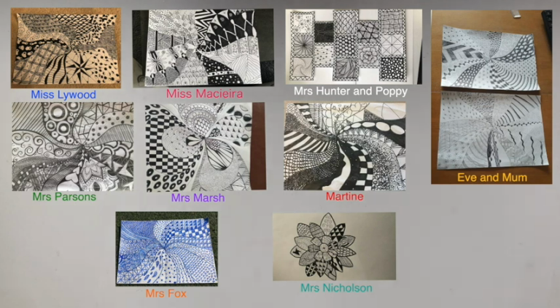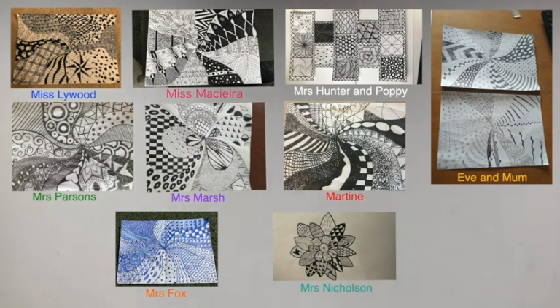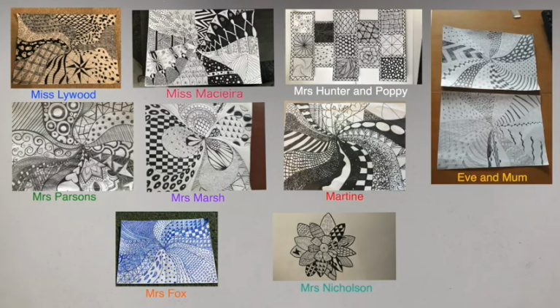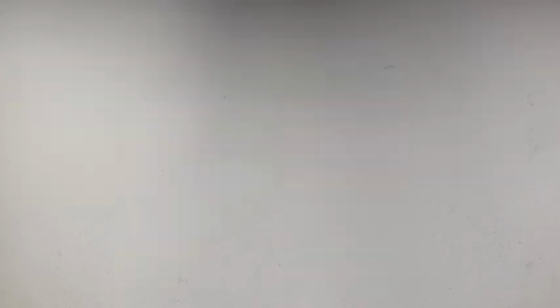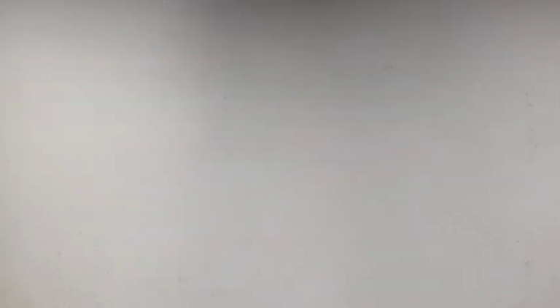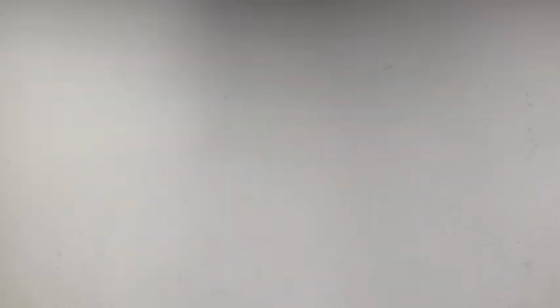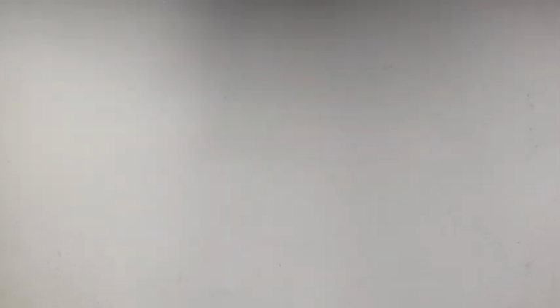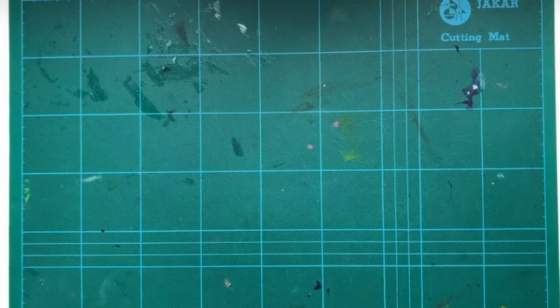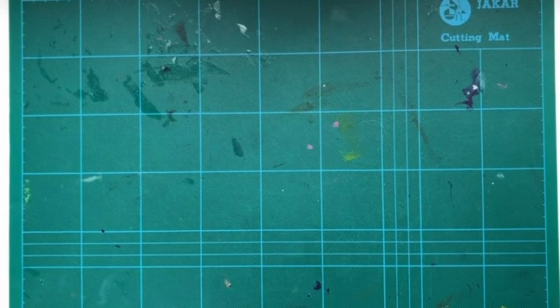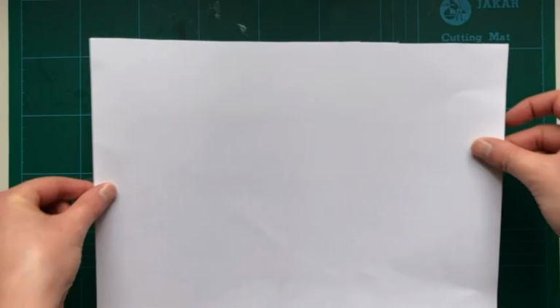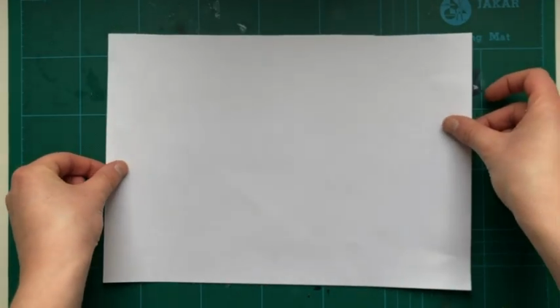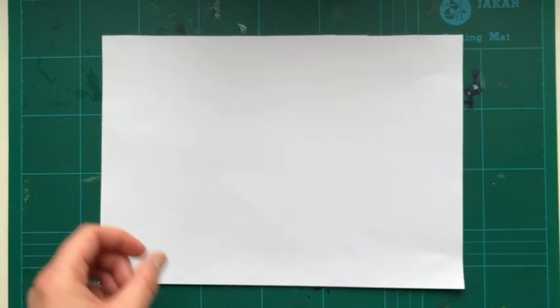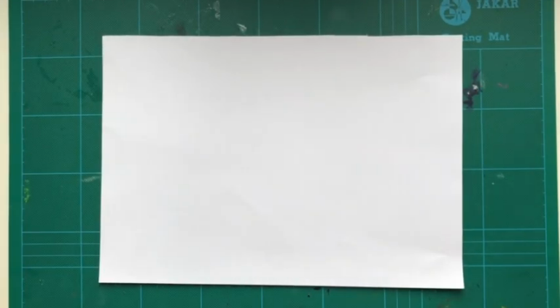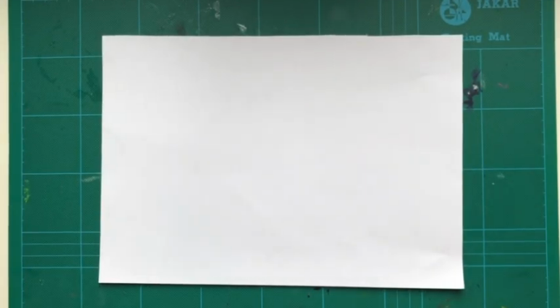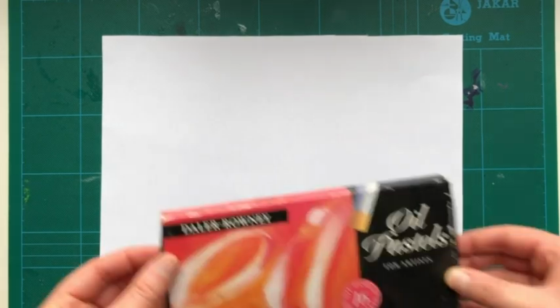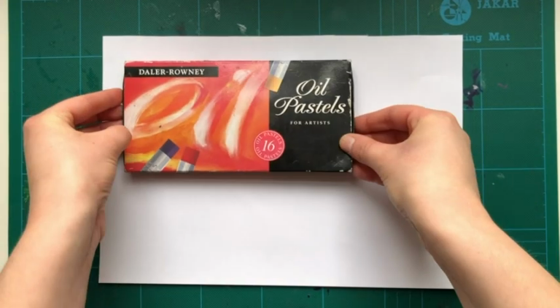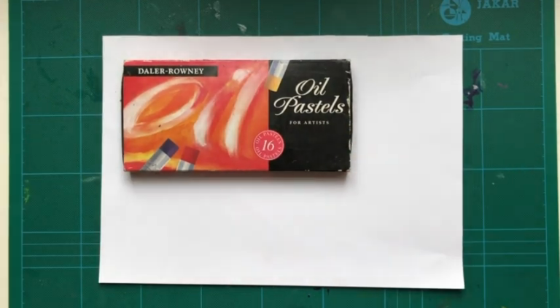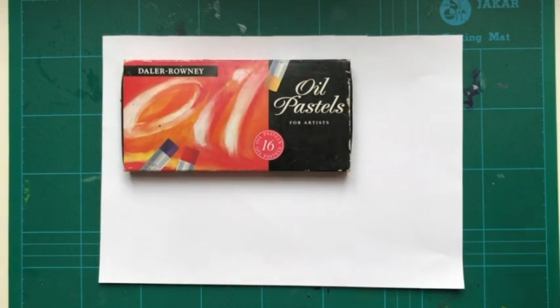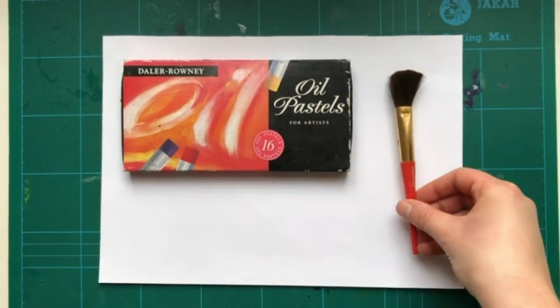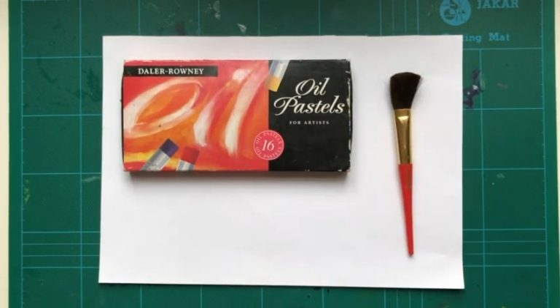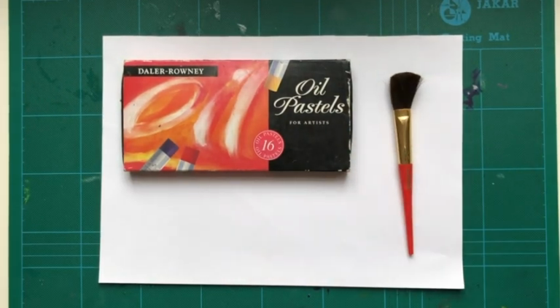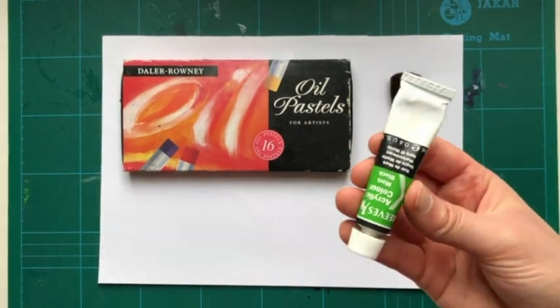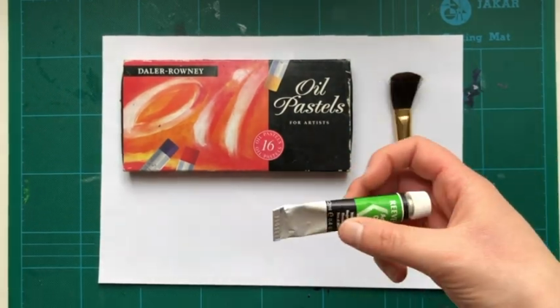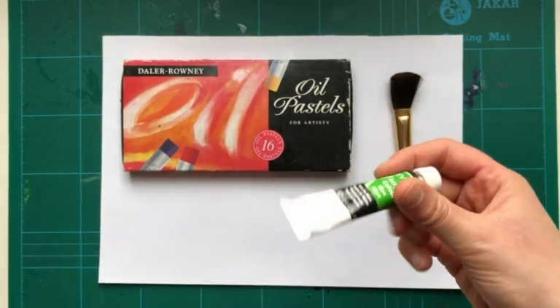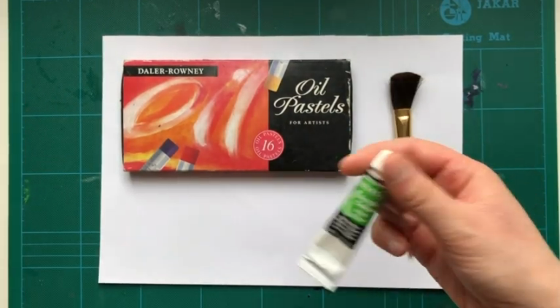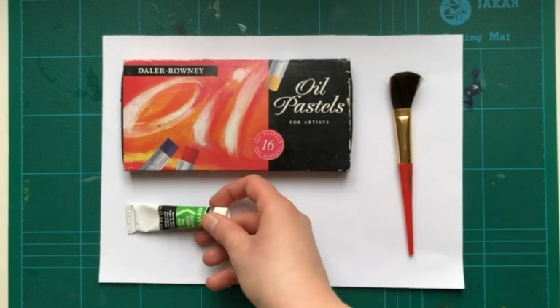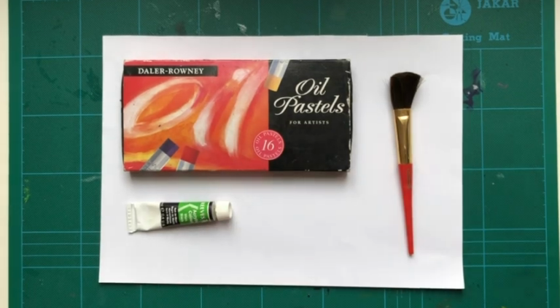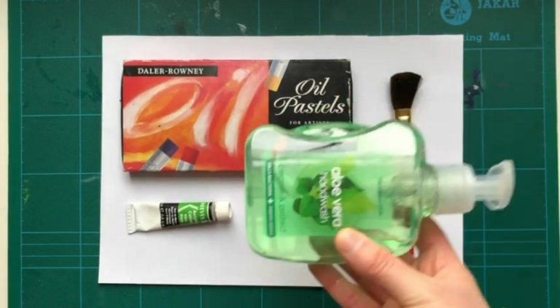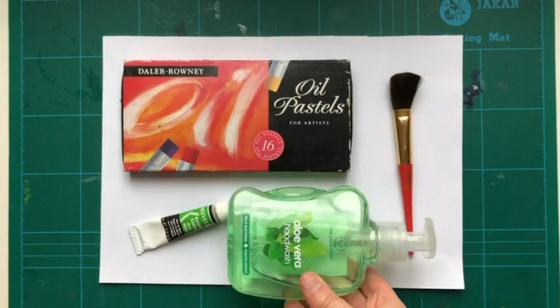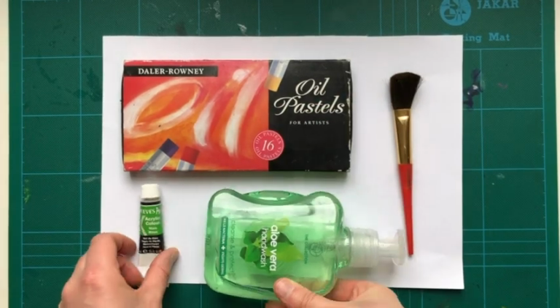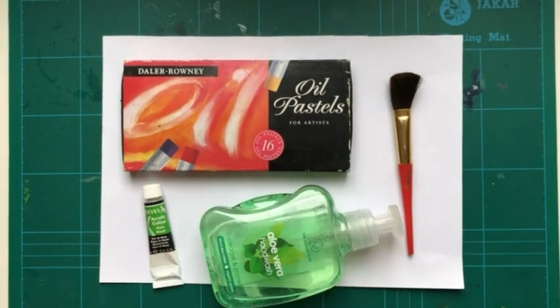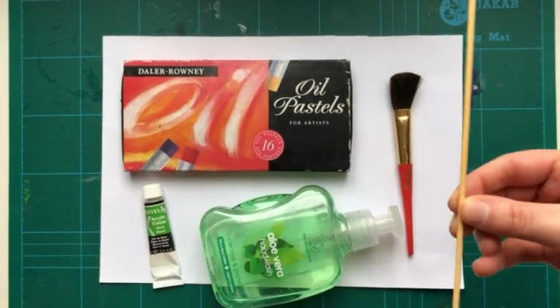Okay, let's get started. For scratch art you will need some thick white paper, oil pastels or wax crayons, a paintbrush, some black acrylic paint, some hand soap, and a kebab stick or toothpicks.